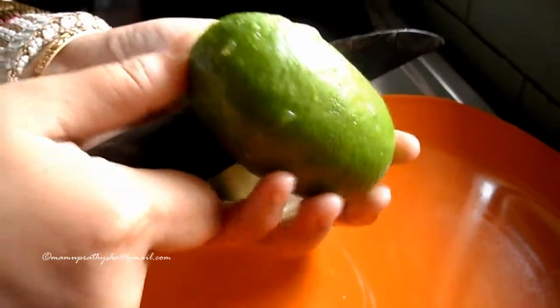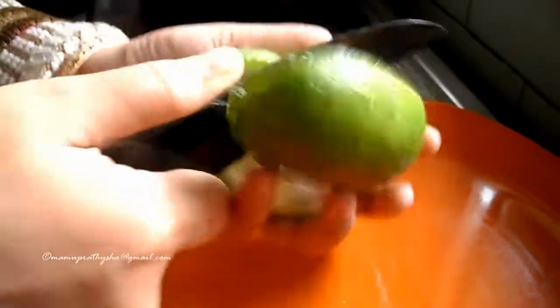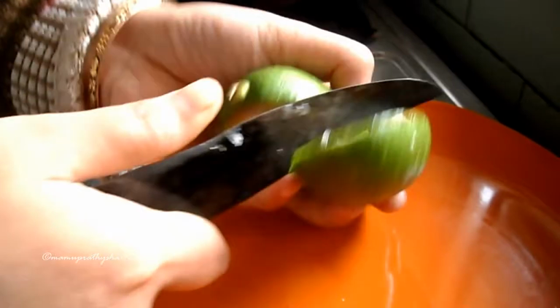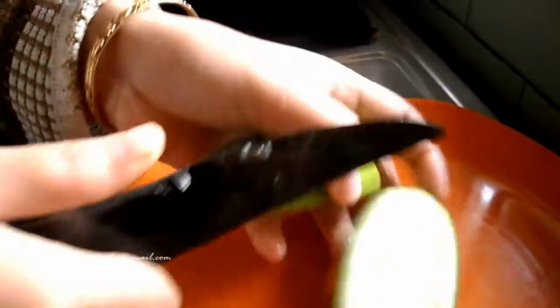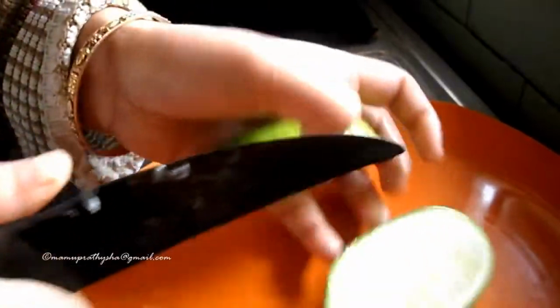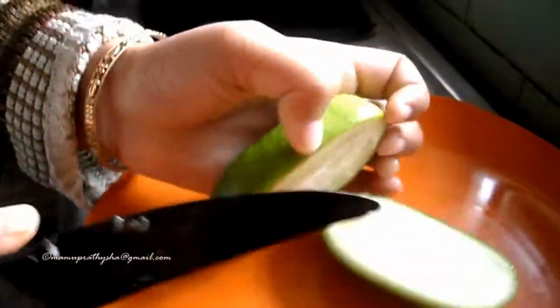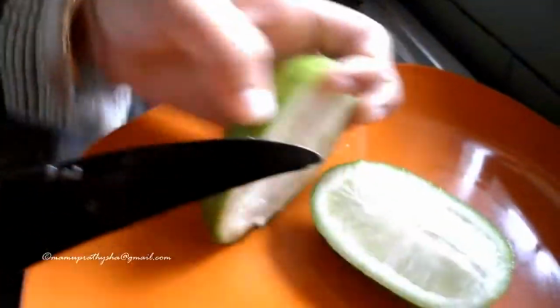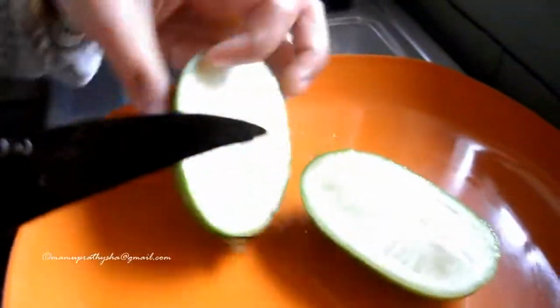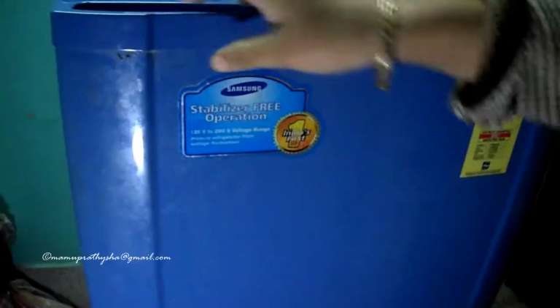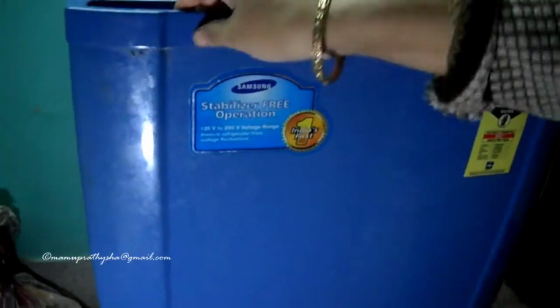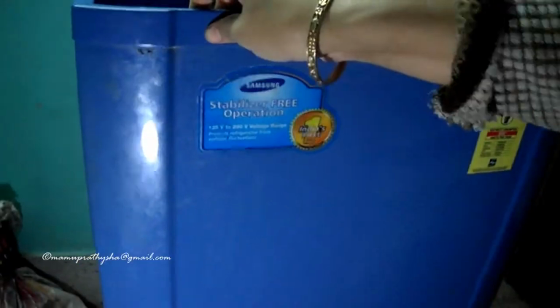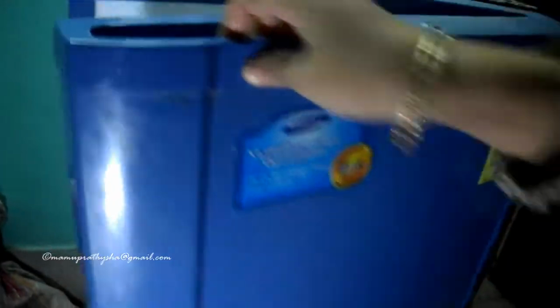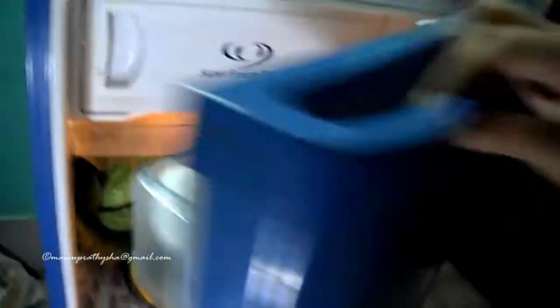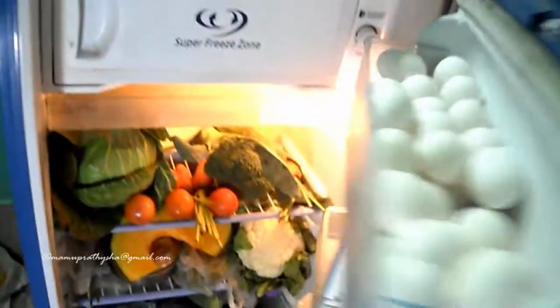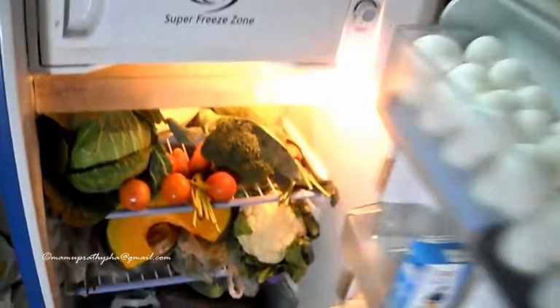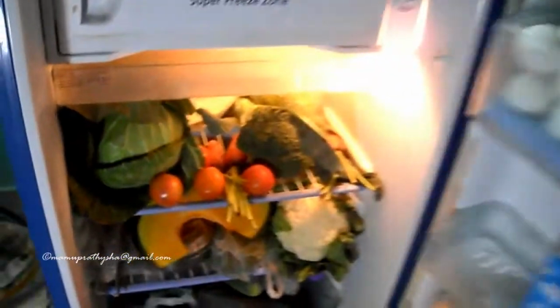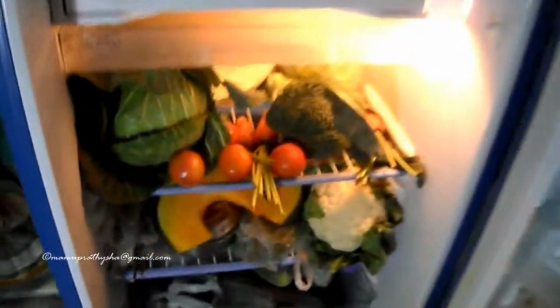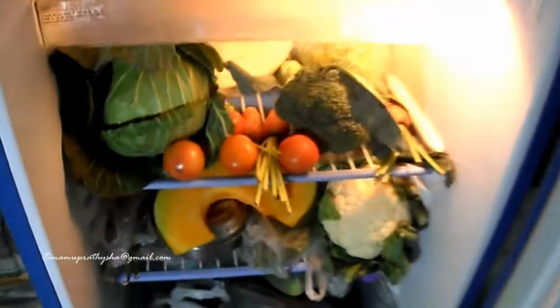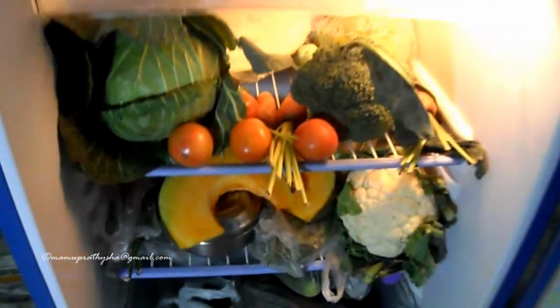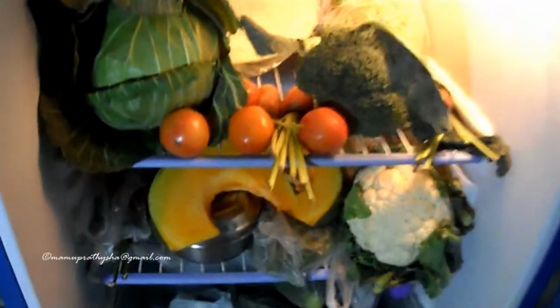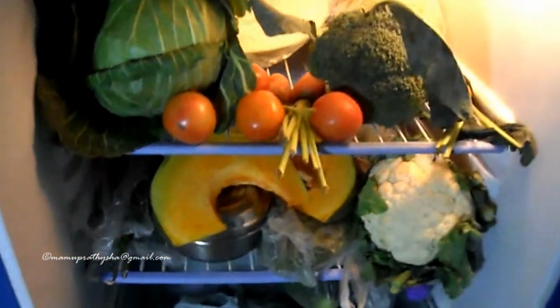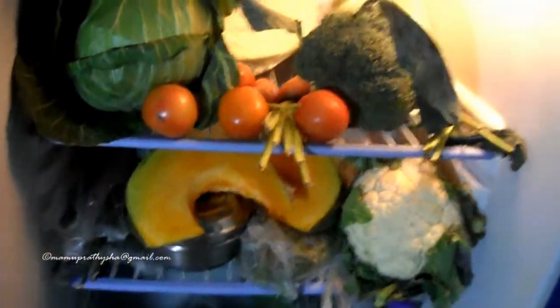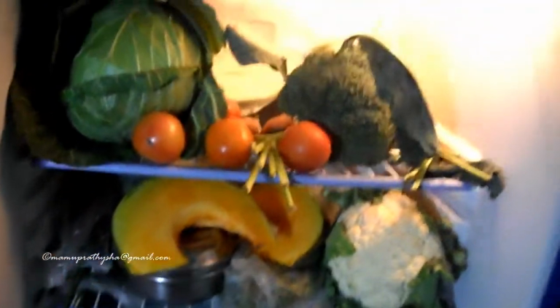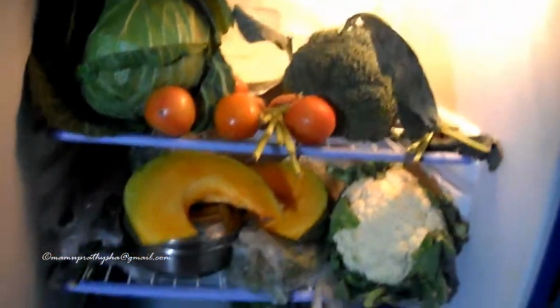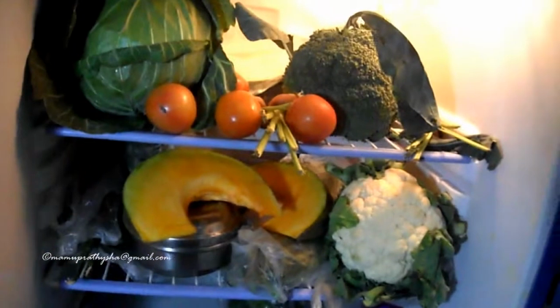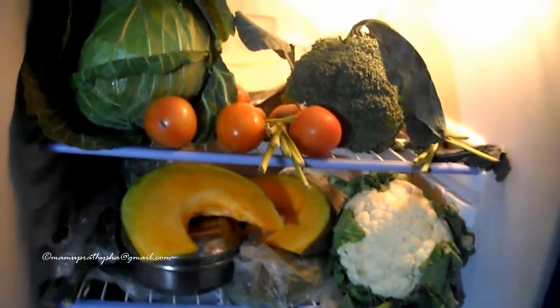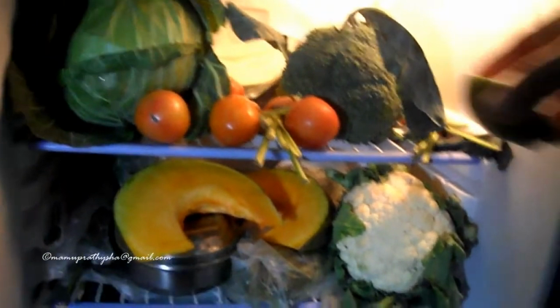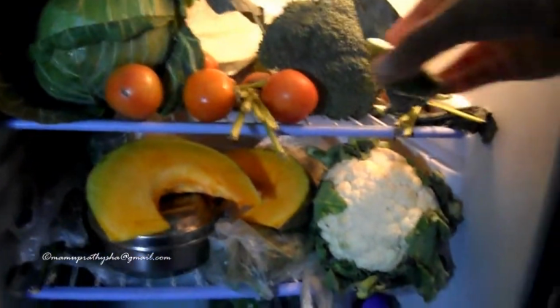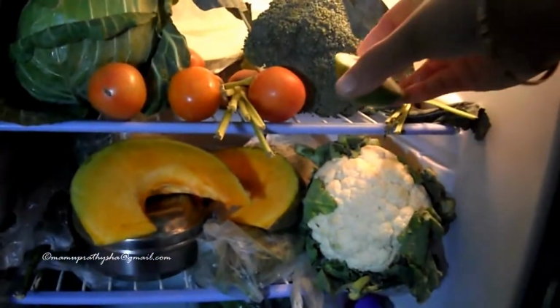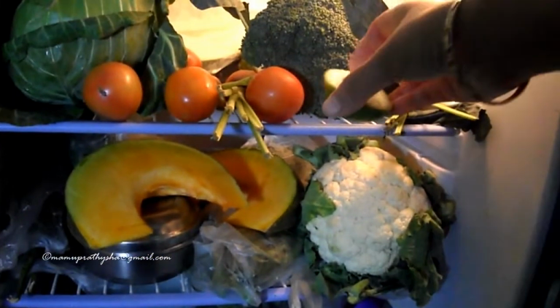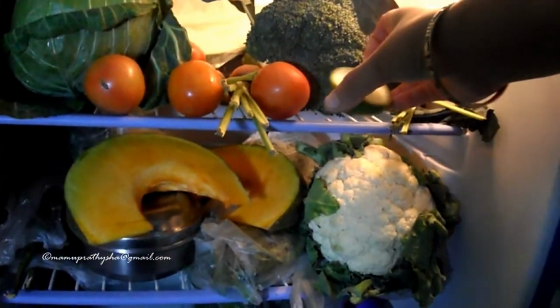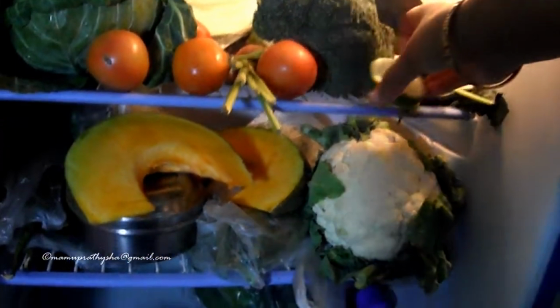Now open your refrigerator and keep the two pieces of lime on a suitable nice place inside the refrigerator.